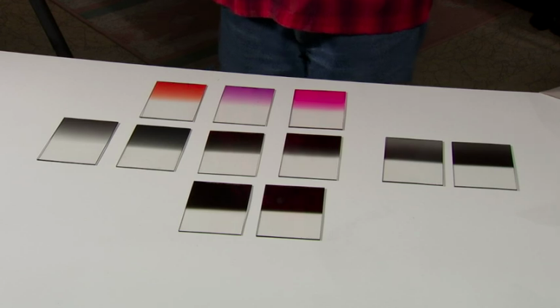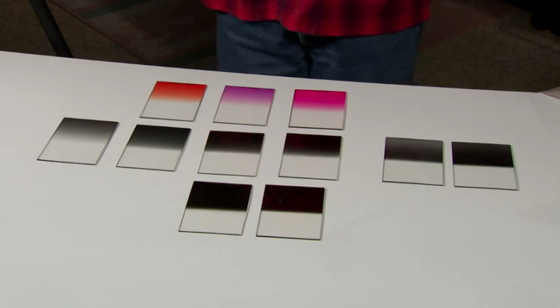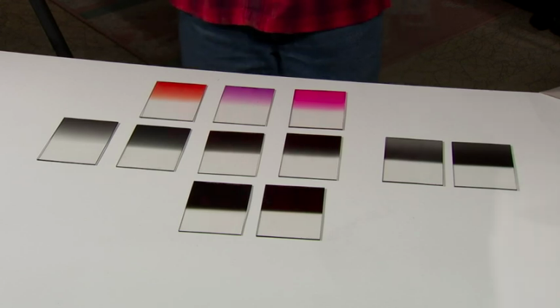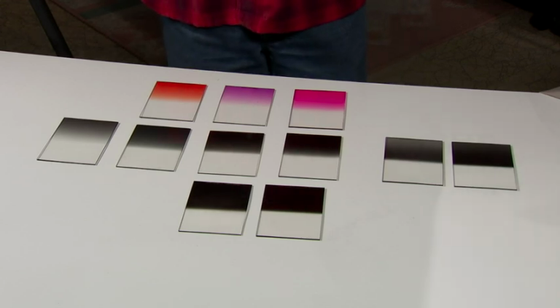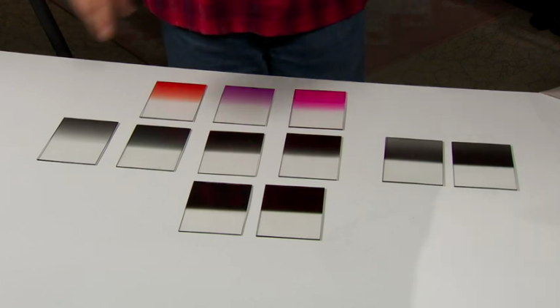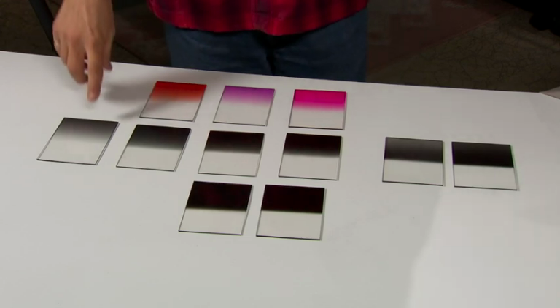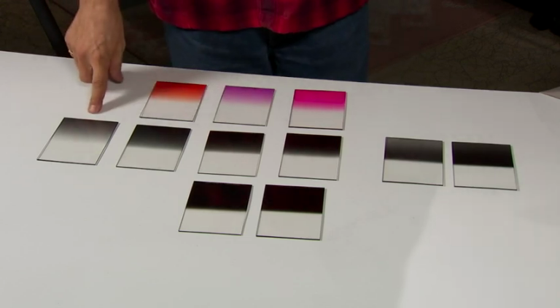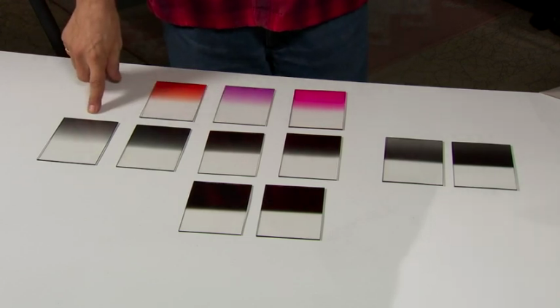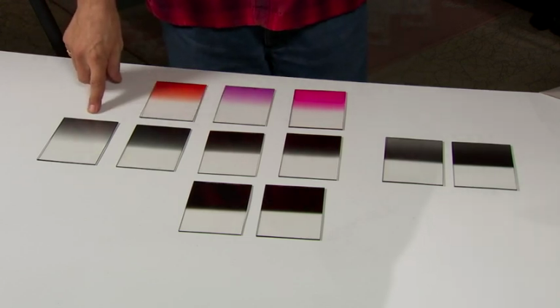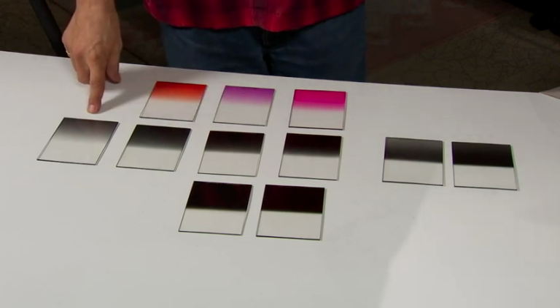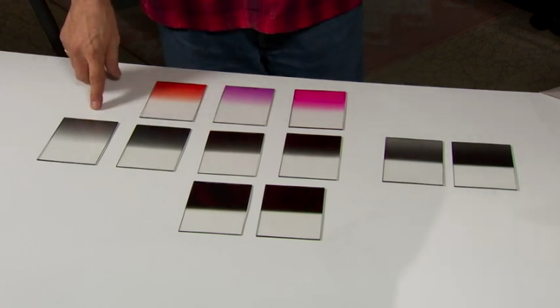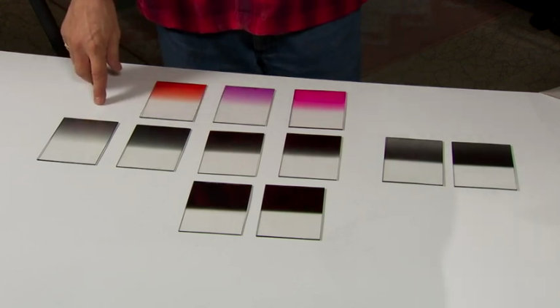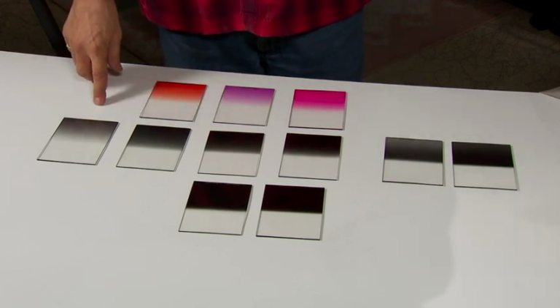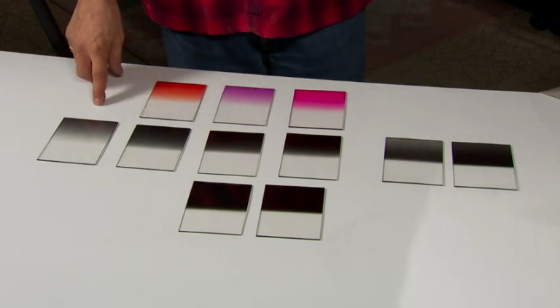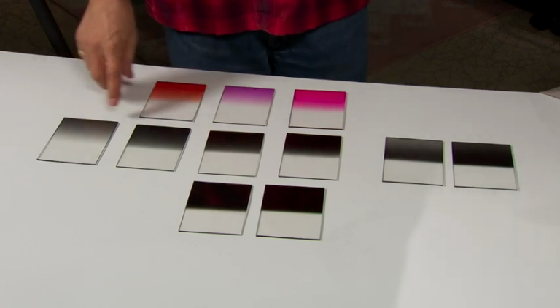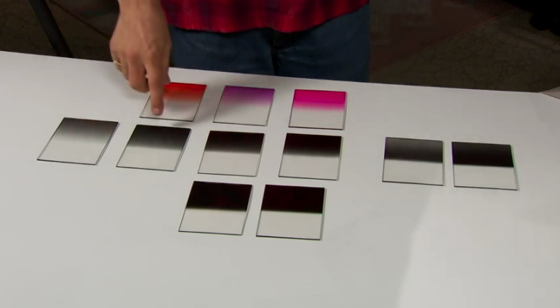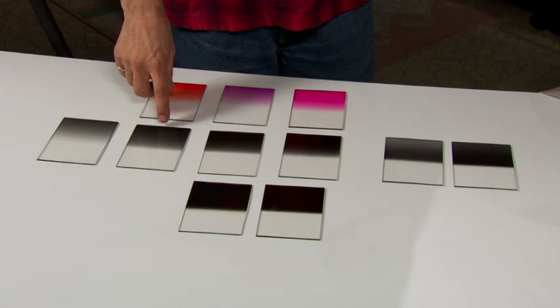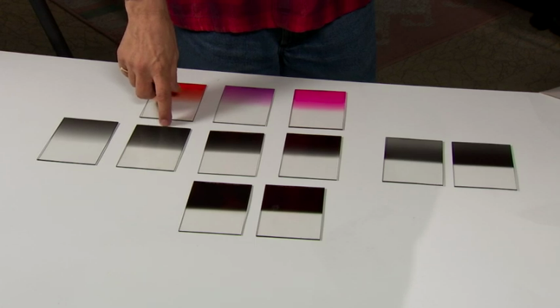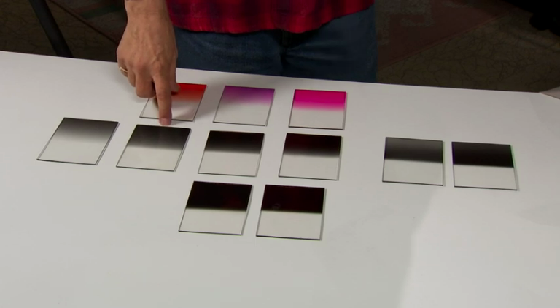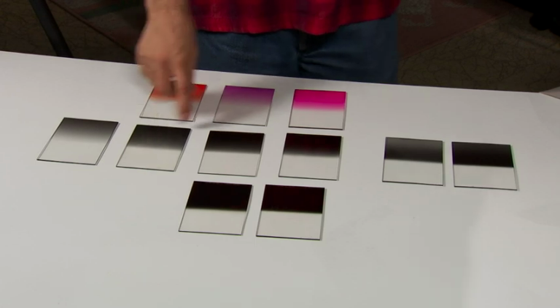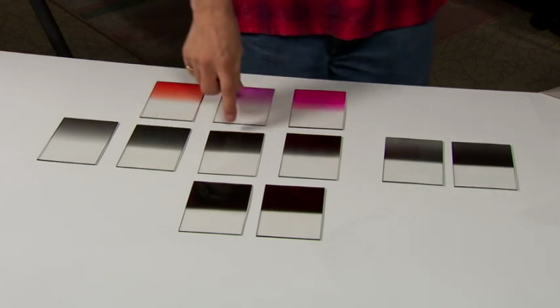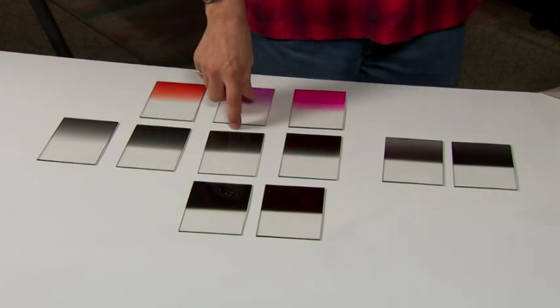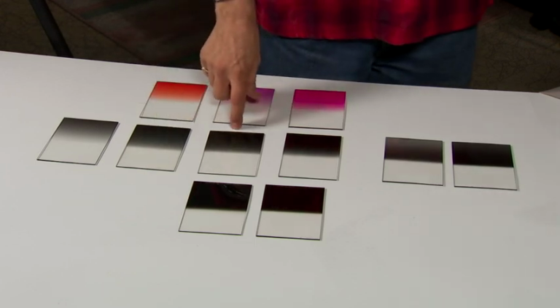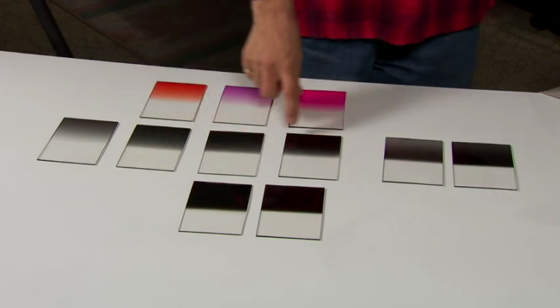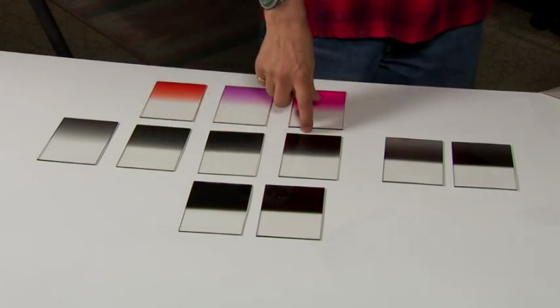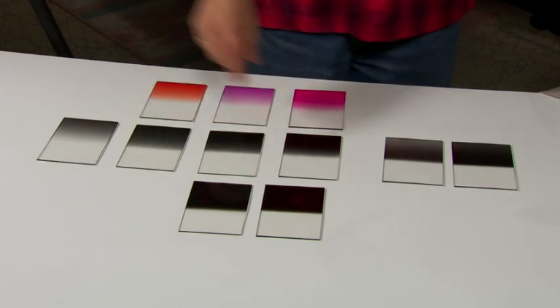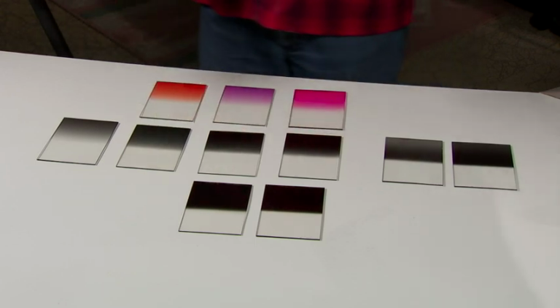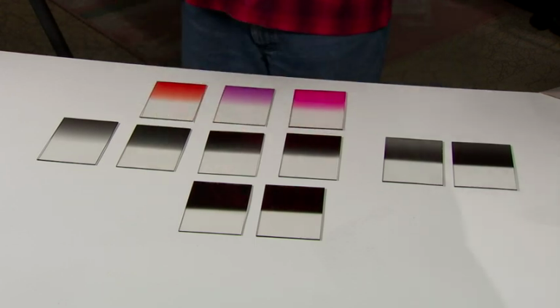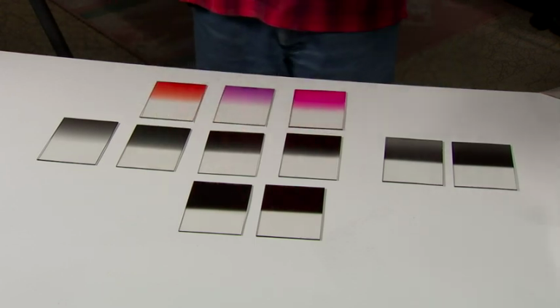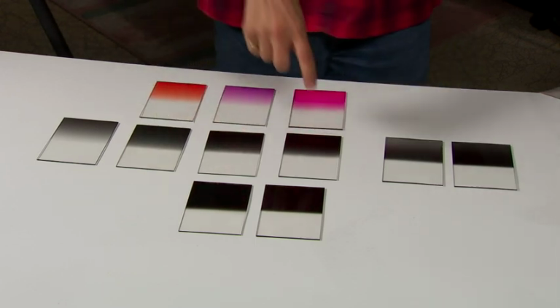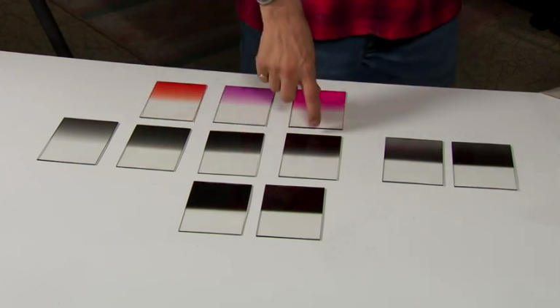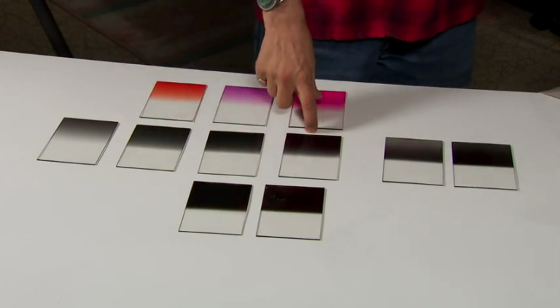Just to describe what these are: that's a one-stop grad ND — it holds back one stop of light. Then two stops, three stops, it gets darker progressively, and four stops.